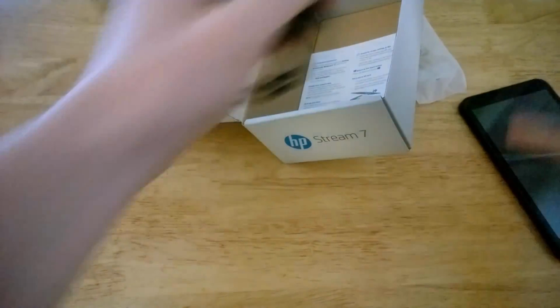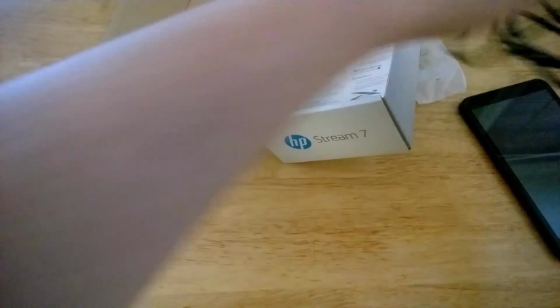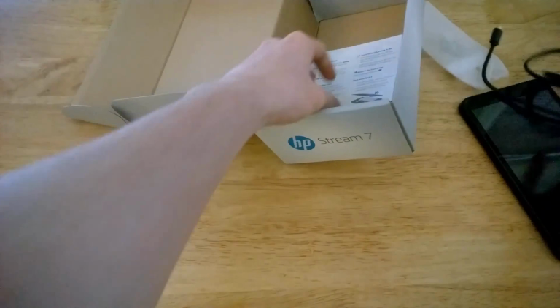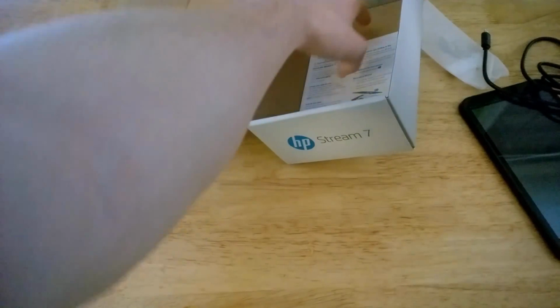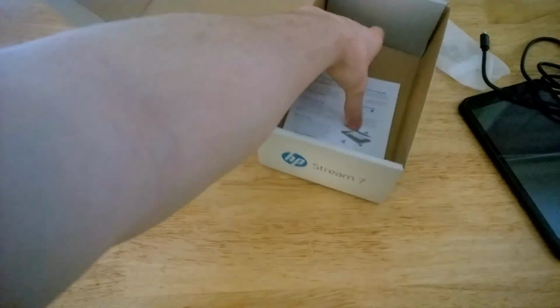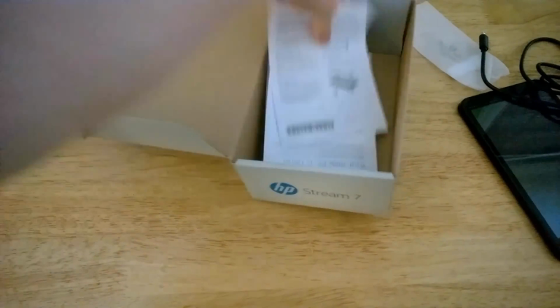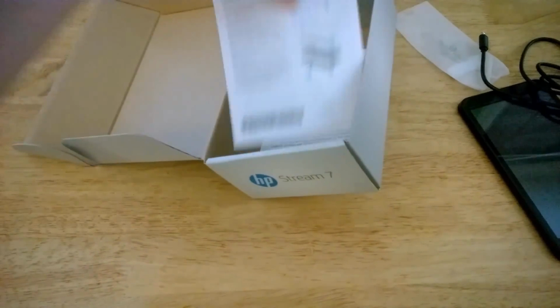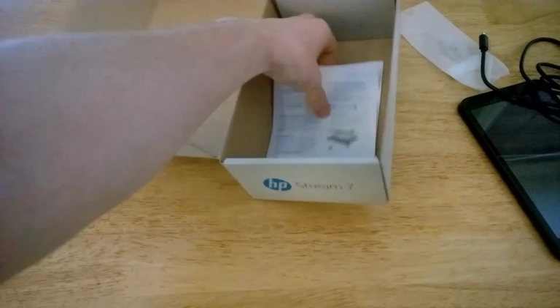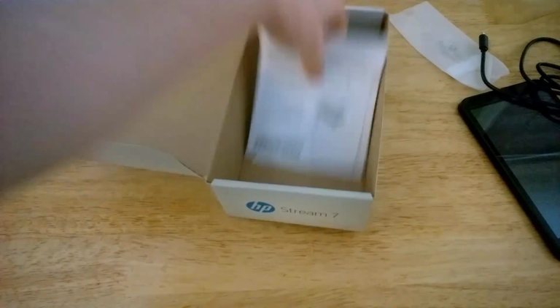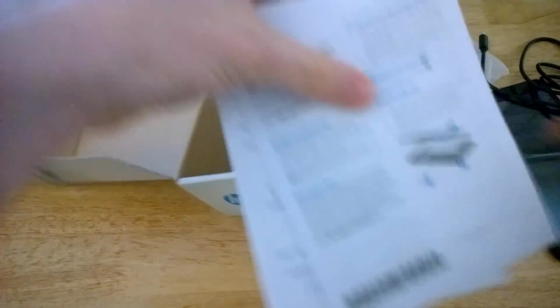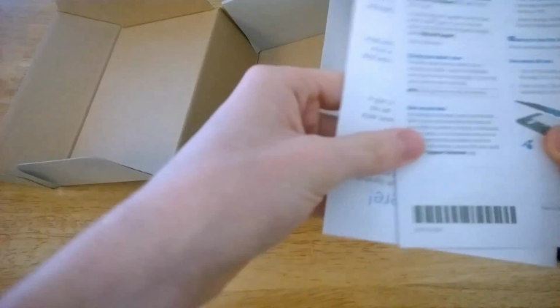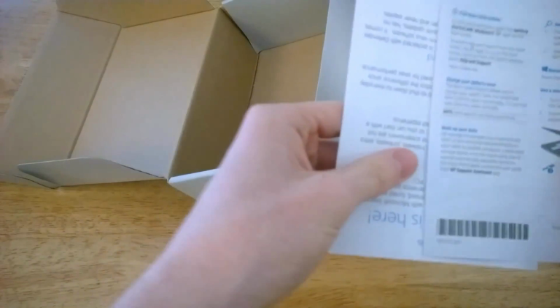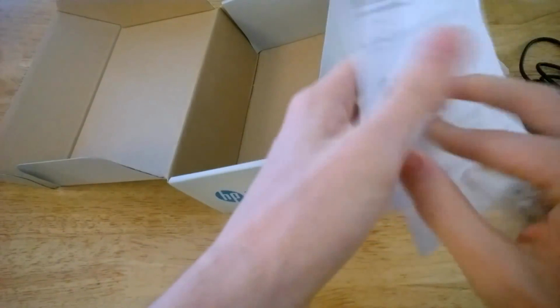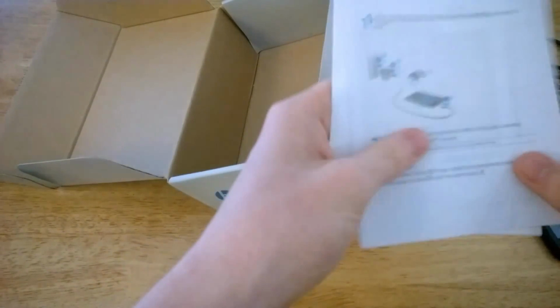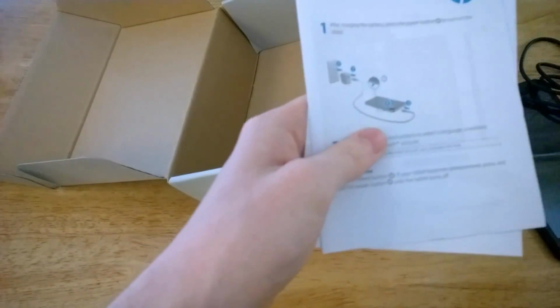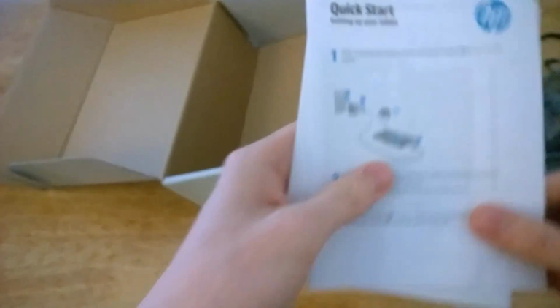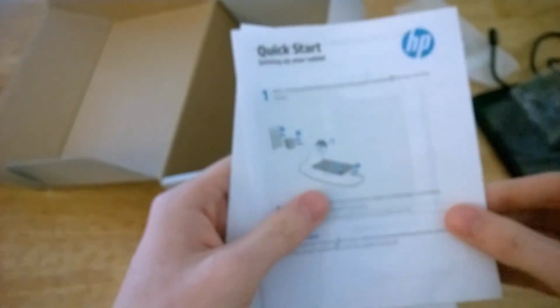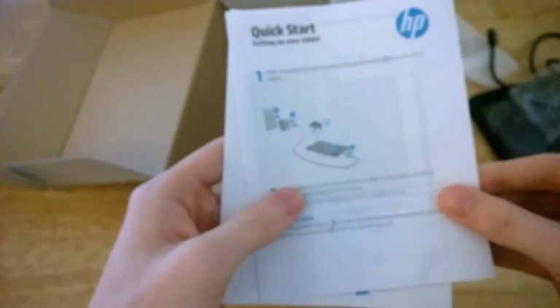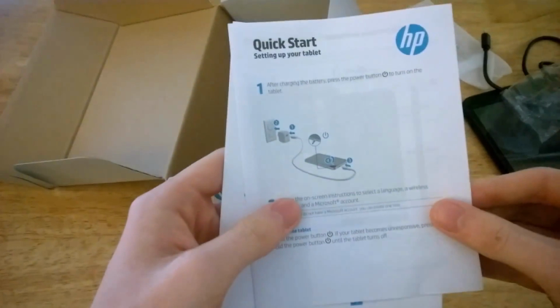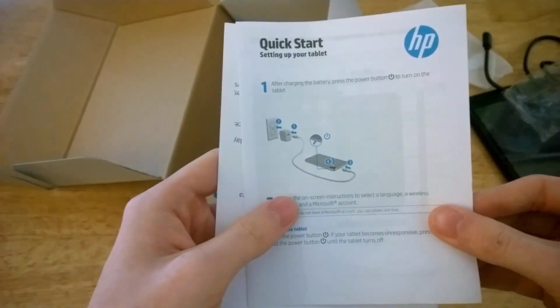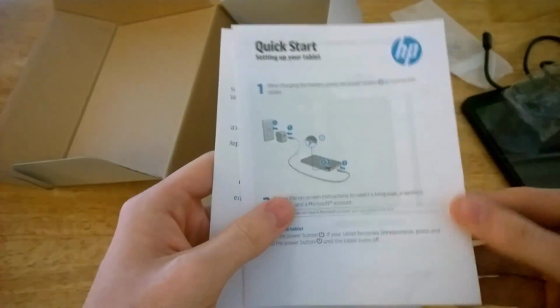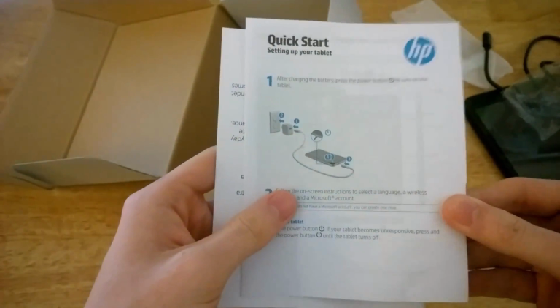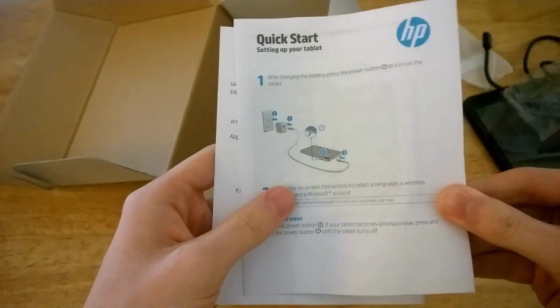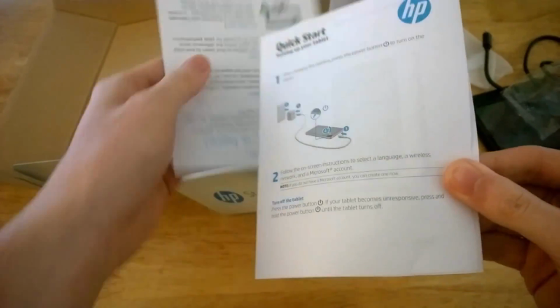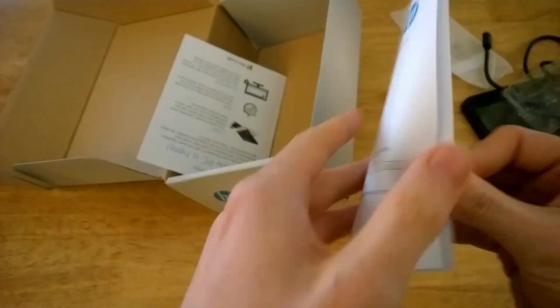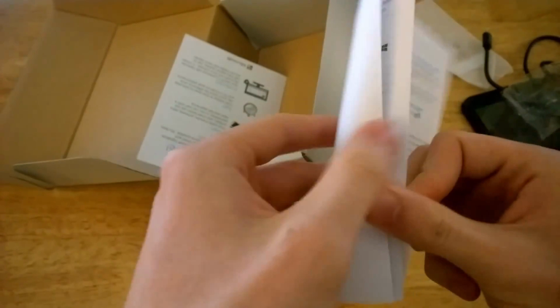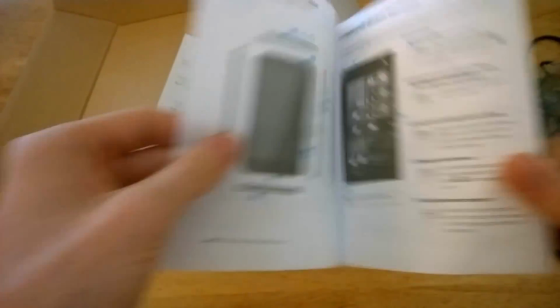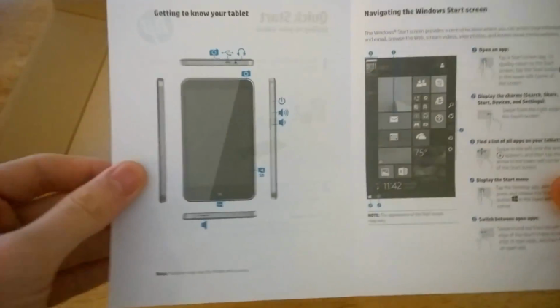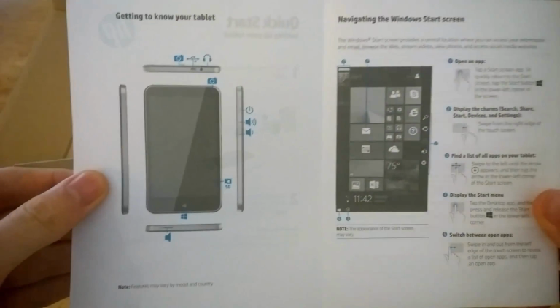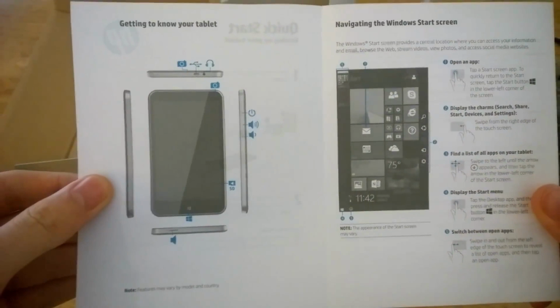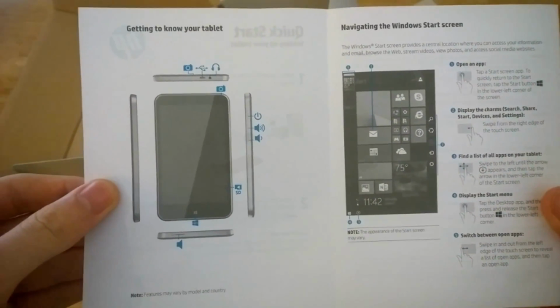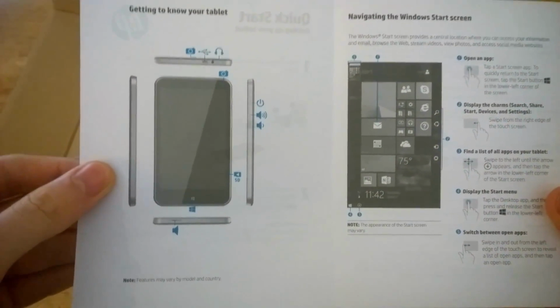Moving on to the actual literature, we've got a quick start guide from HP and a Microsoft Signature Edition card from Microsoft. Every HP Stream 7 should come with this quick start guide, but not the Signature Edition one, because HP did not sell the Signature Edition version of this device.